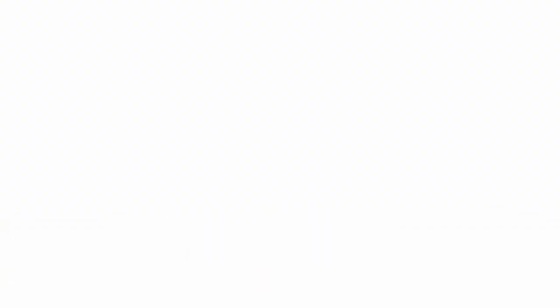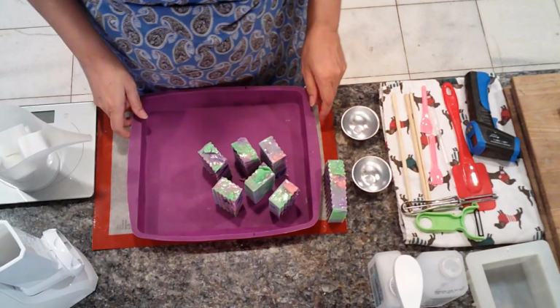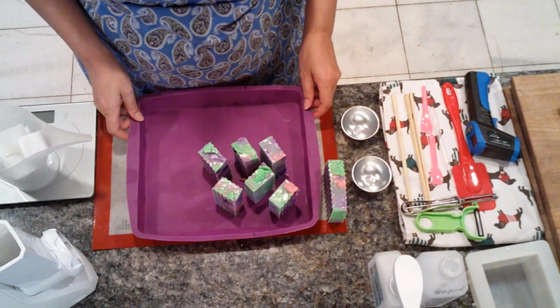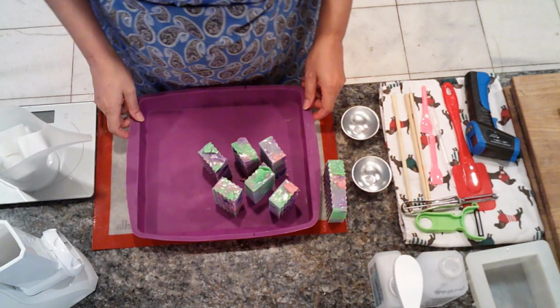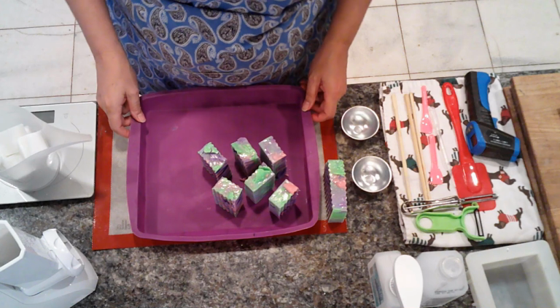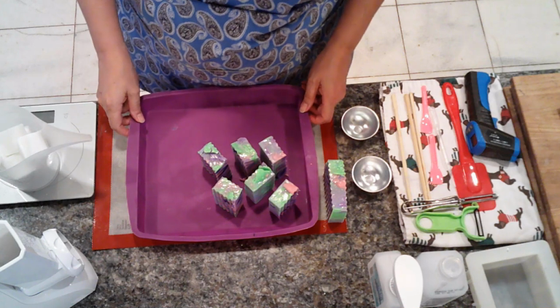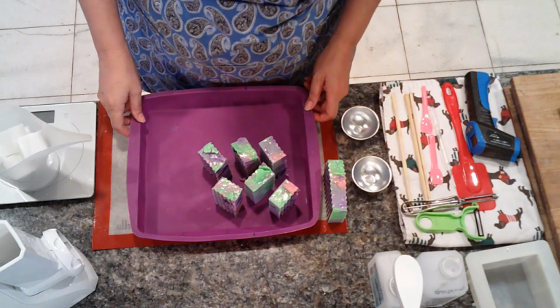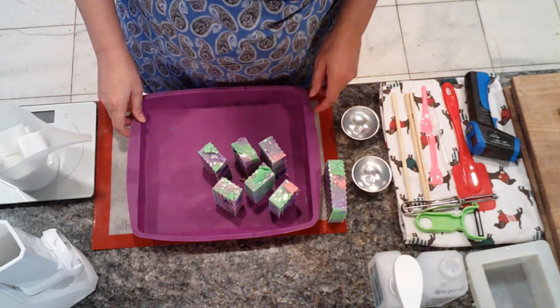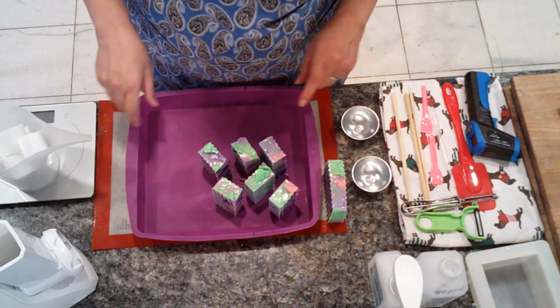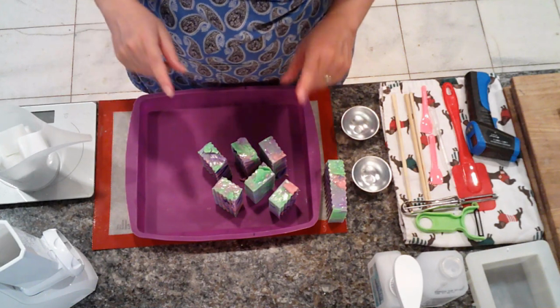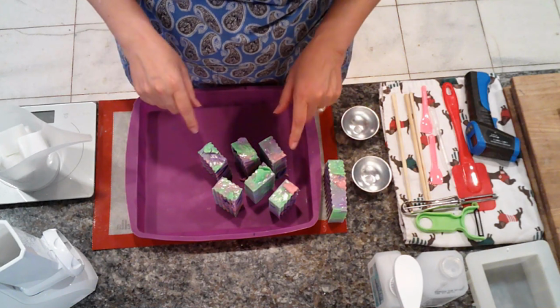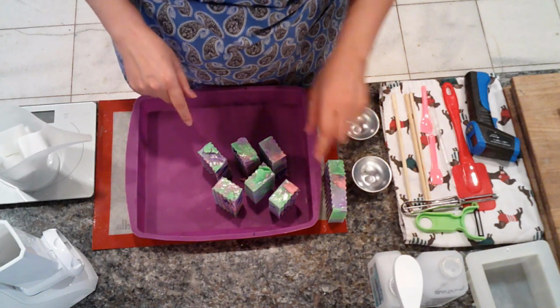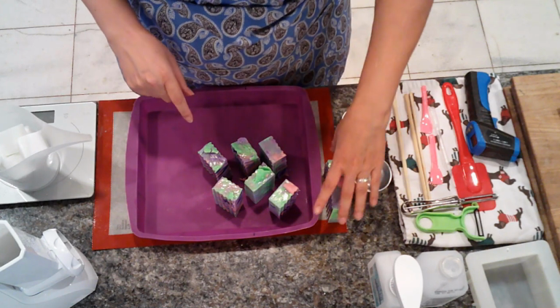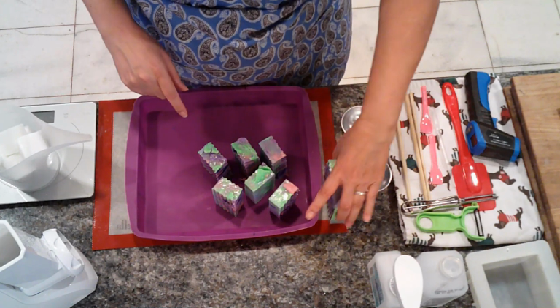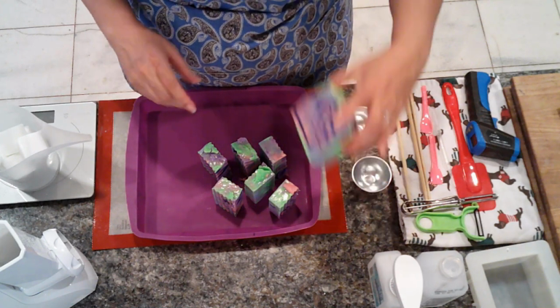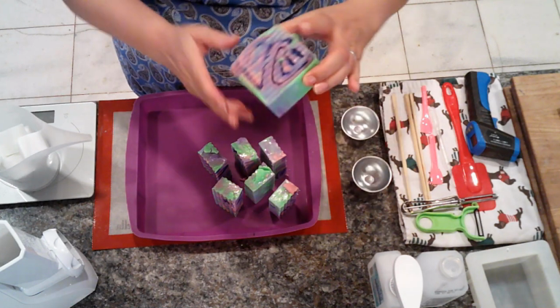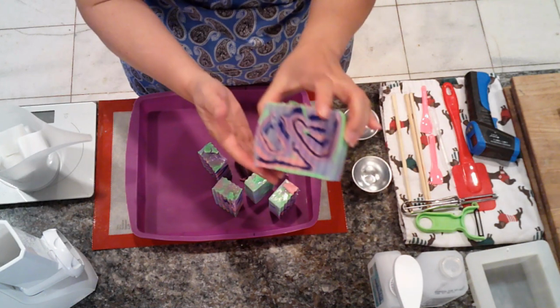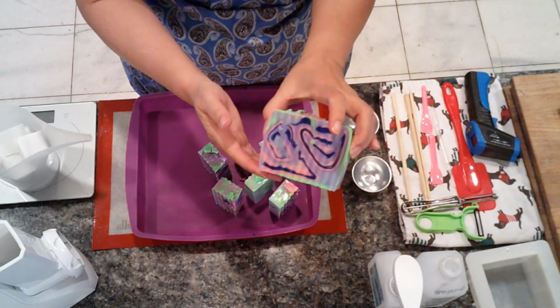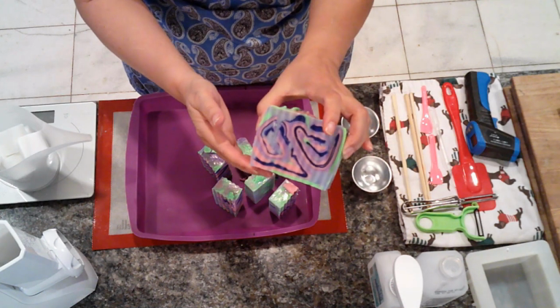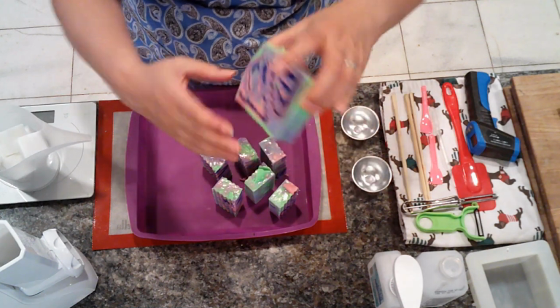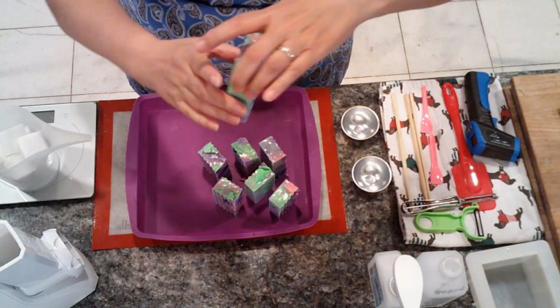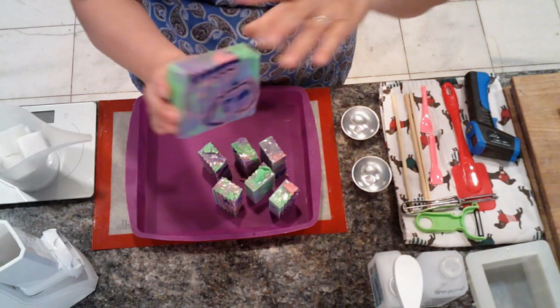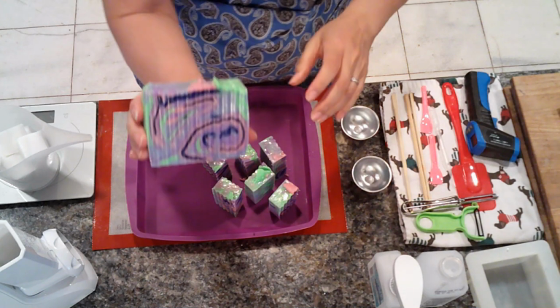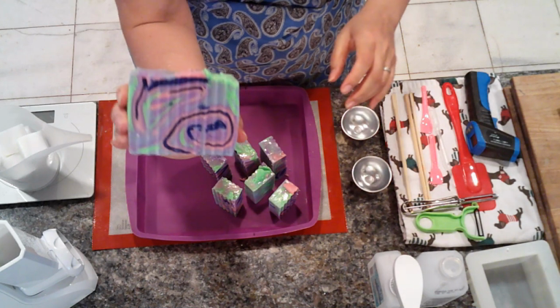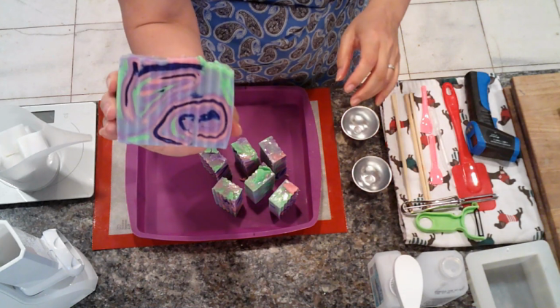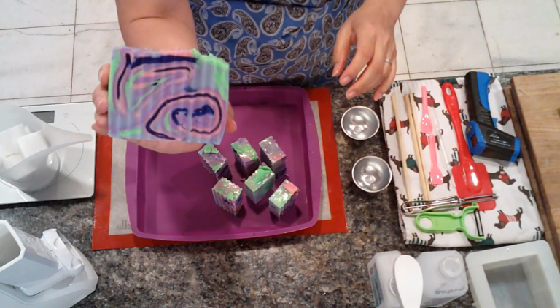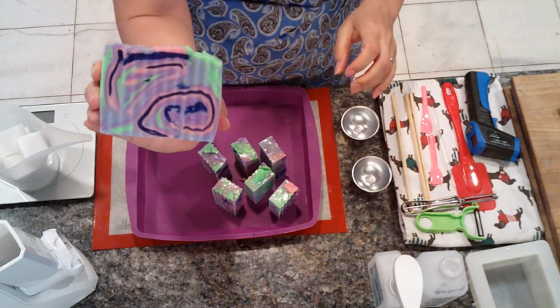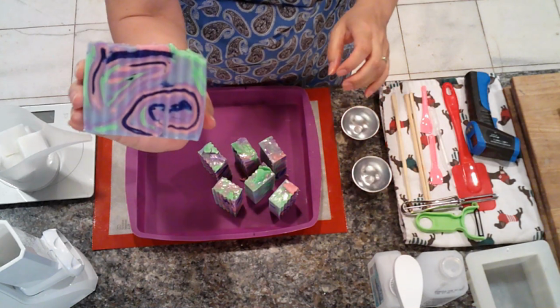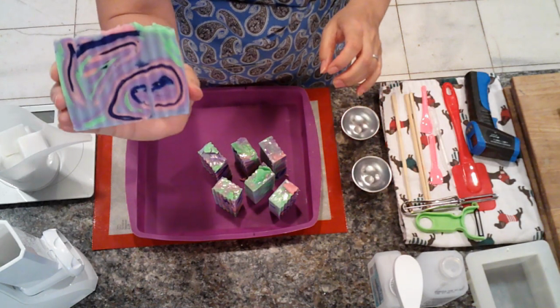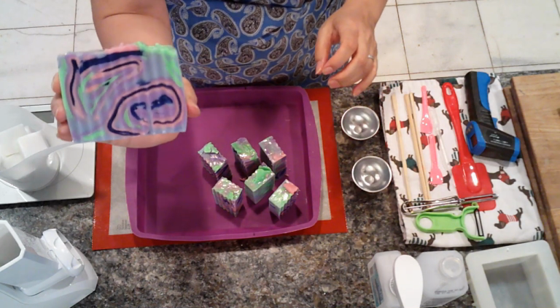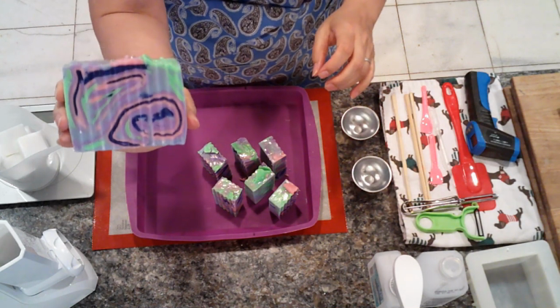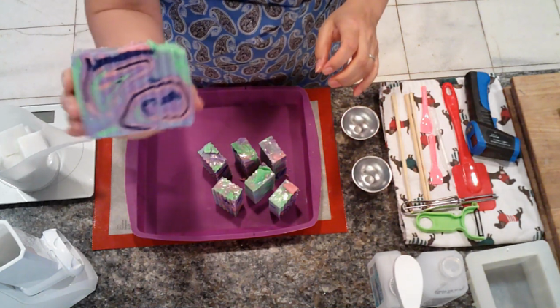Hi everyone, this is Anna from Koala Soap and today we're going to repurpose this last soap we made except for this one. The kids like this one so we're going to leave this one alone.